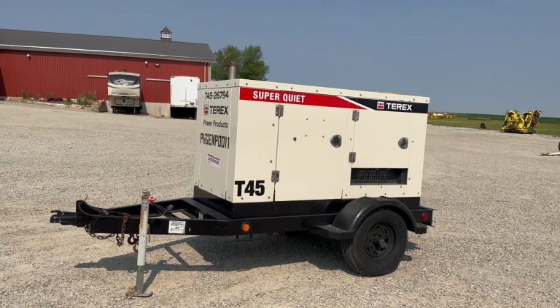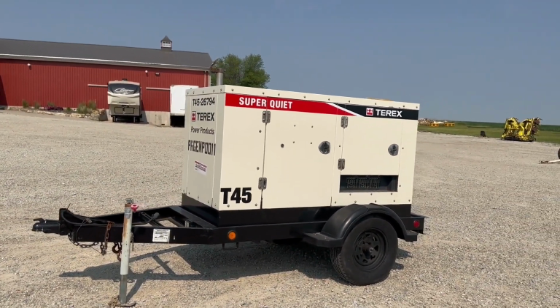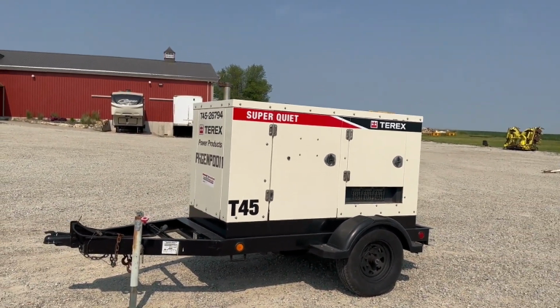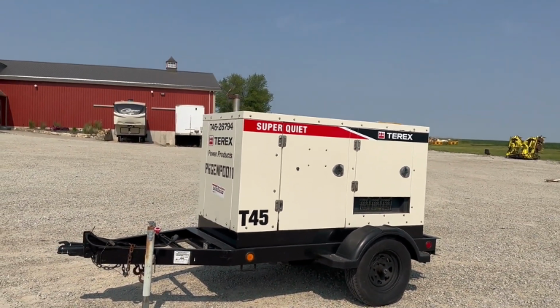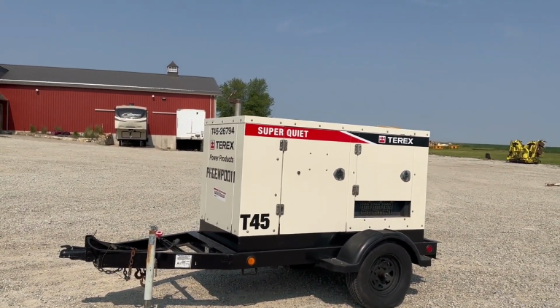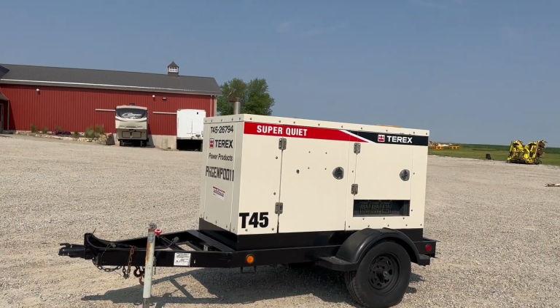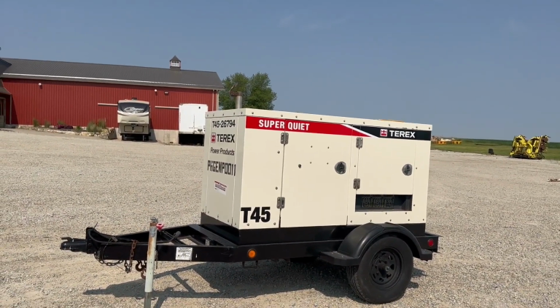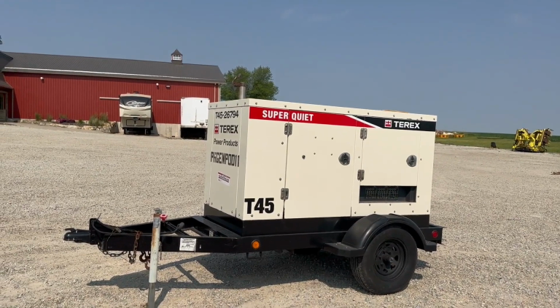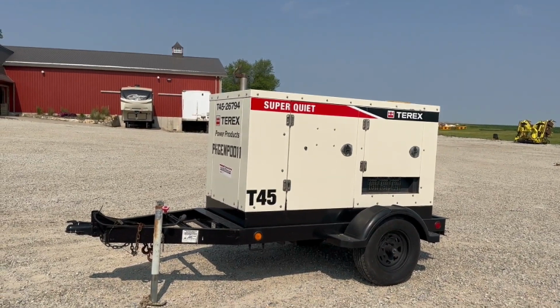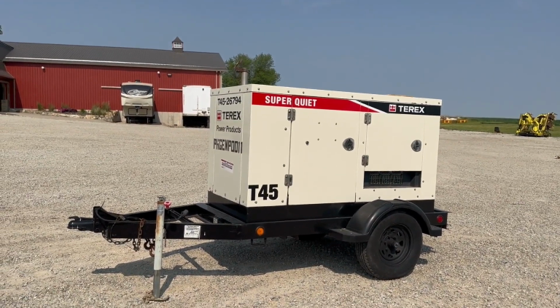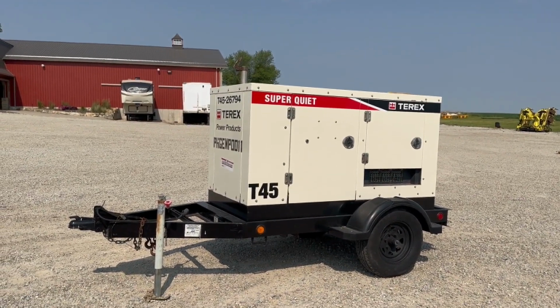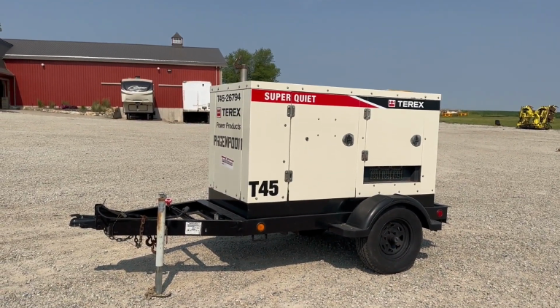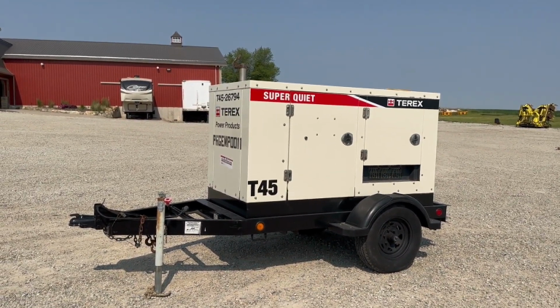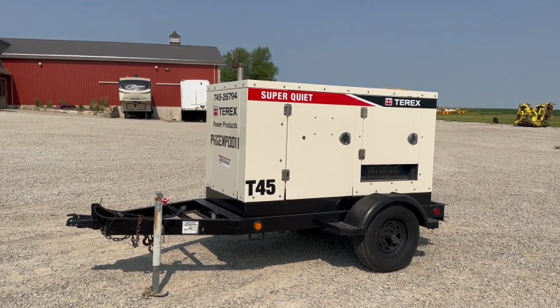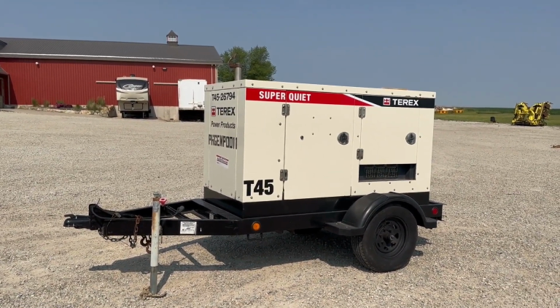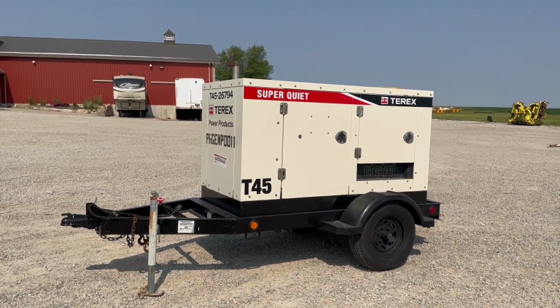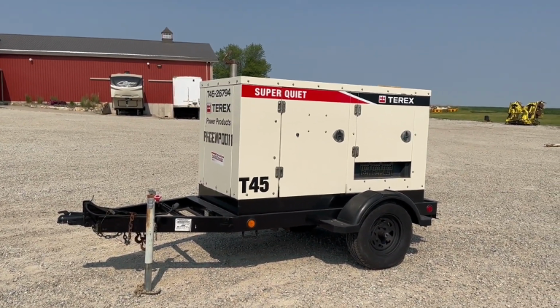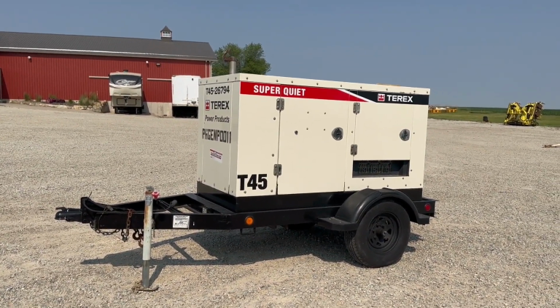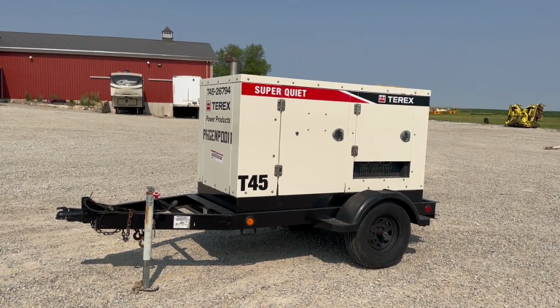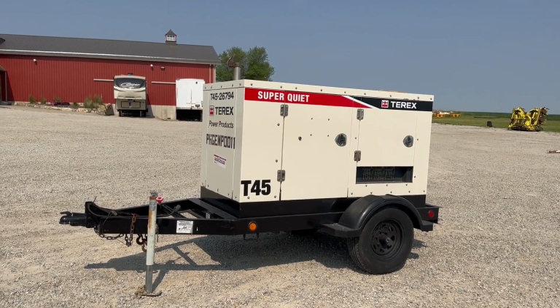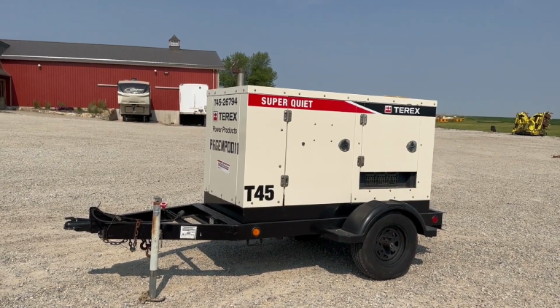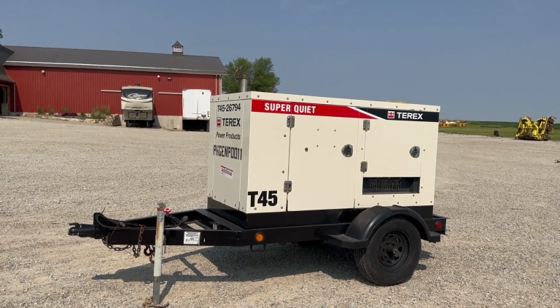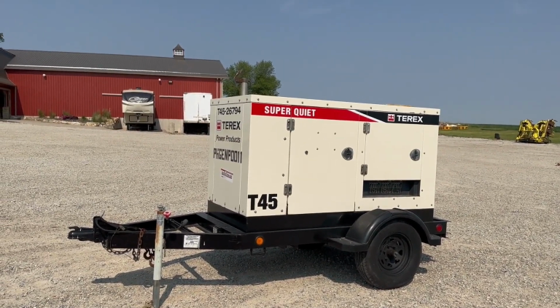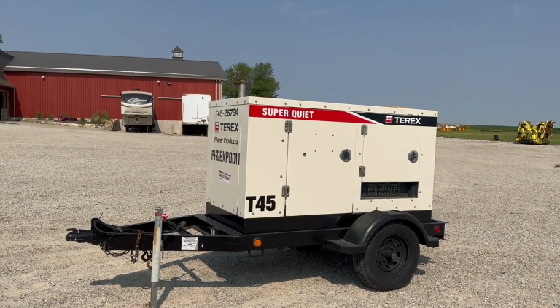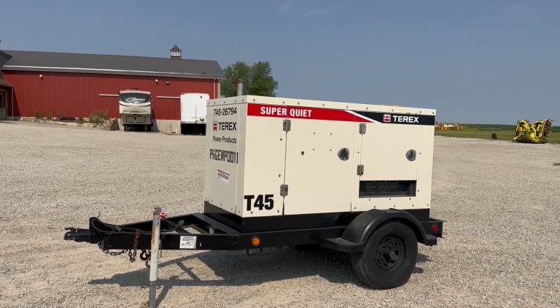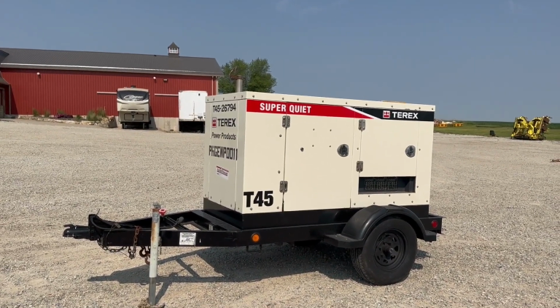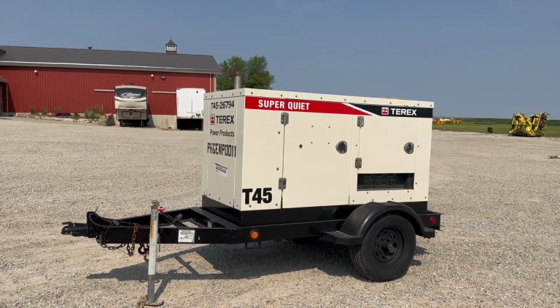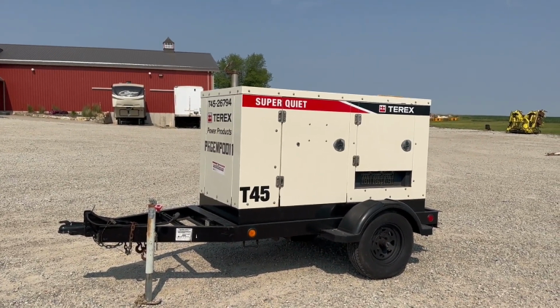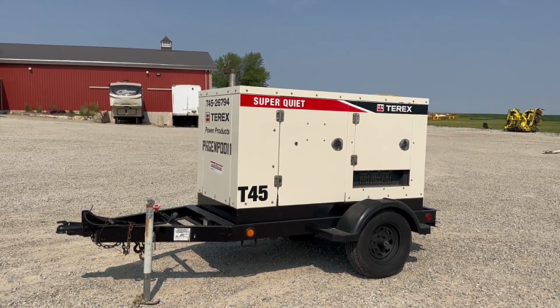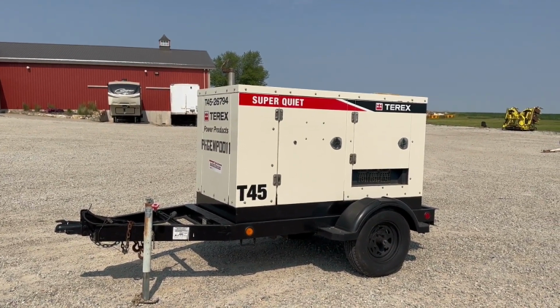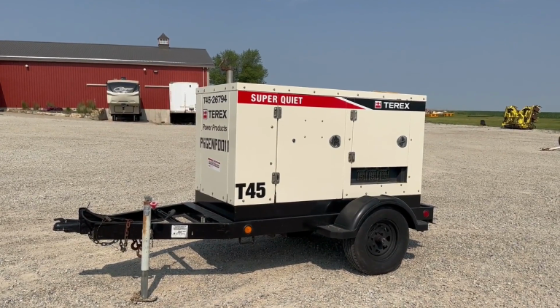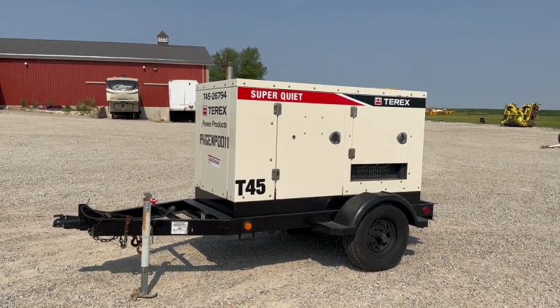Just a really nice generator. These Terex's are probably some of the nicest we've gotten in. This is a 2007 Terex T45 single or three phase portable generator. Good luck with auction time — Old 20 Auctions. Thank you very much for watching.